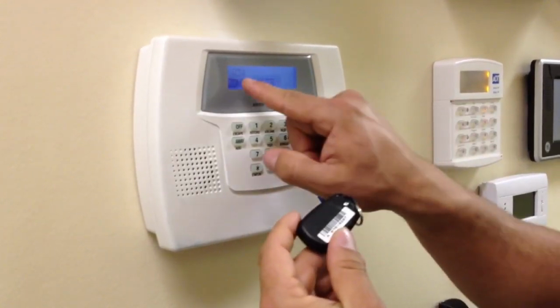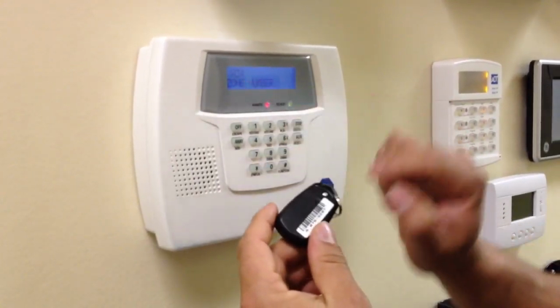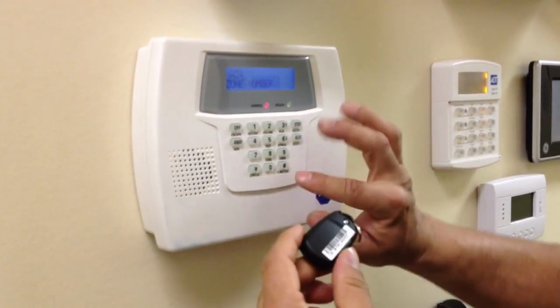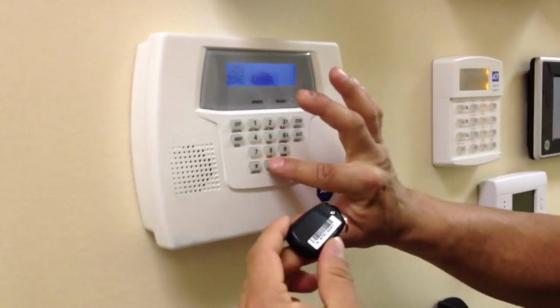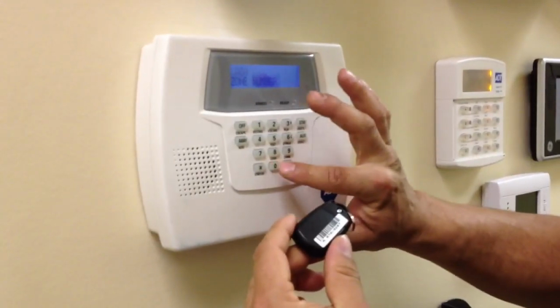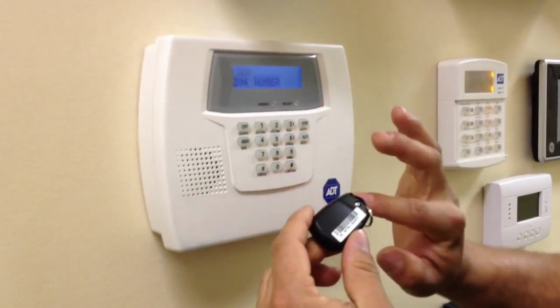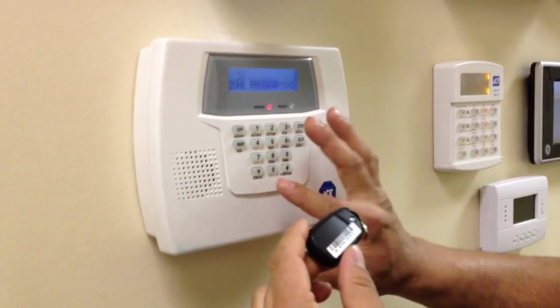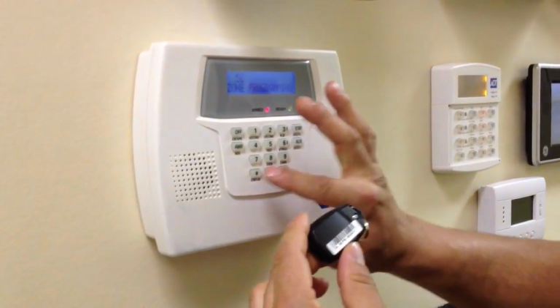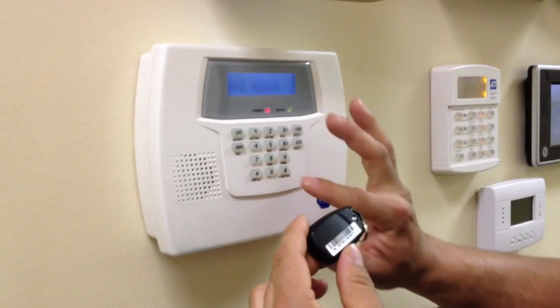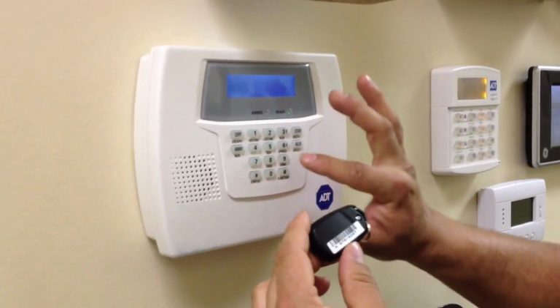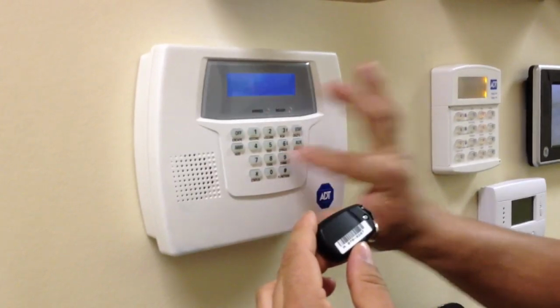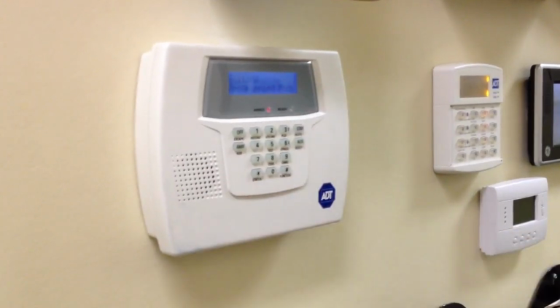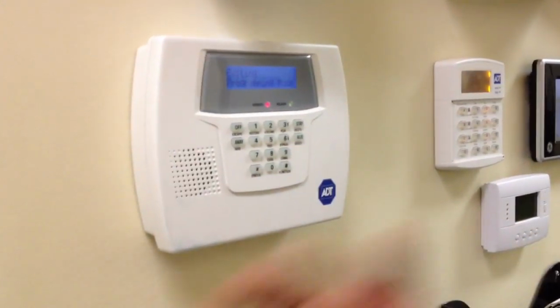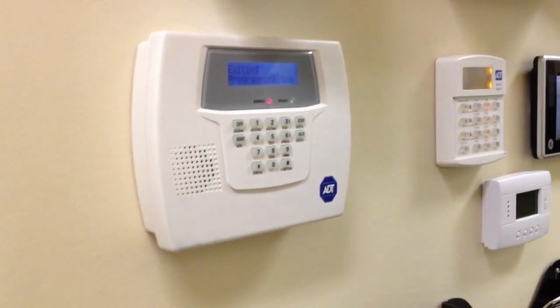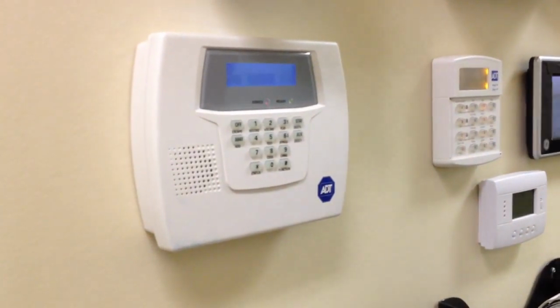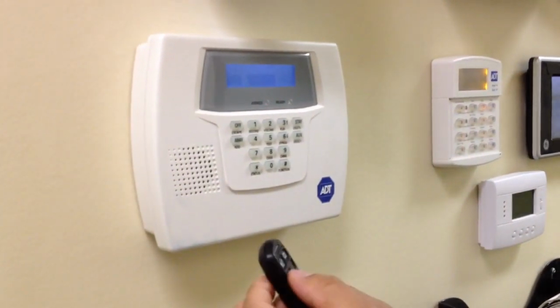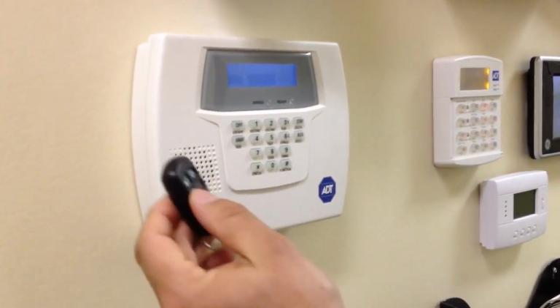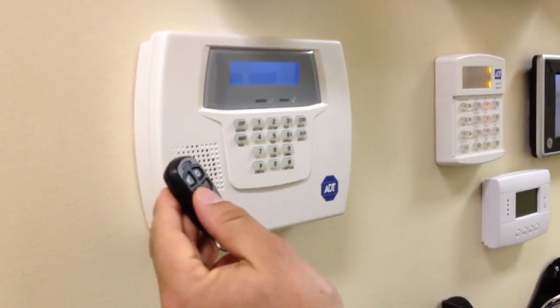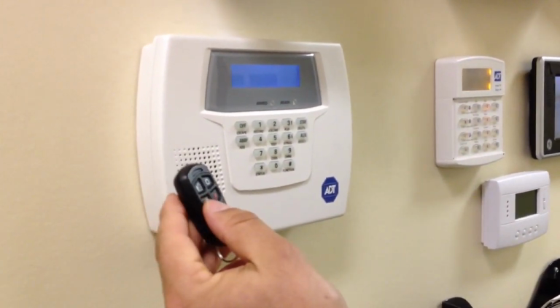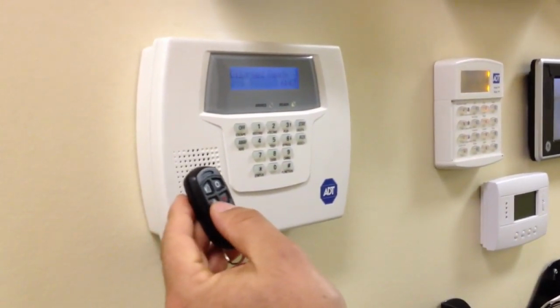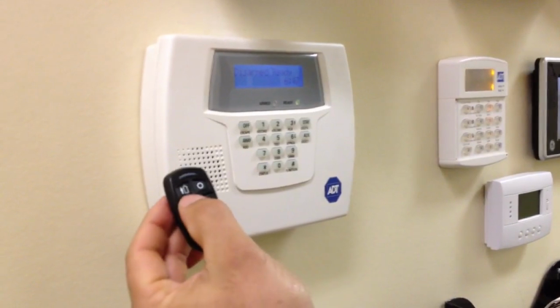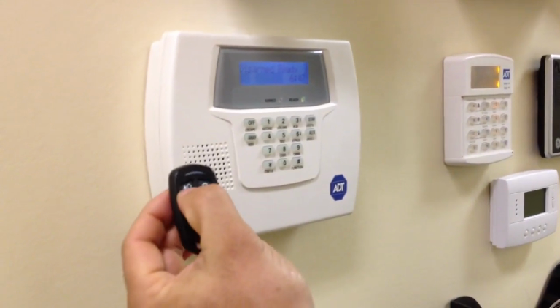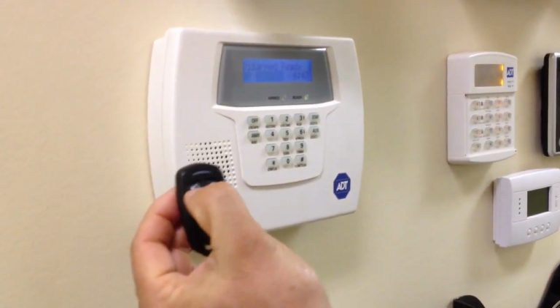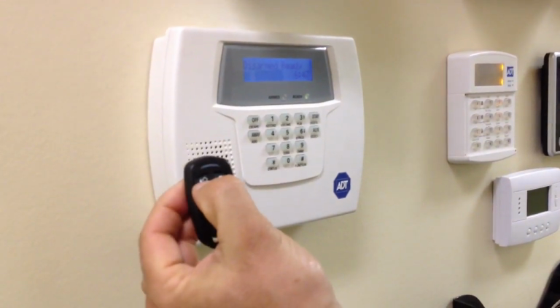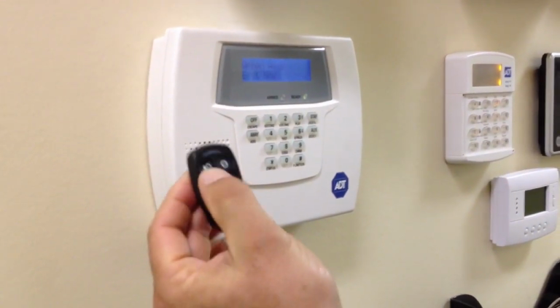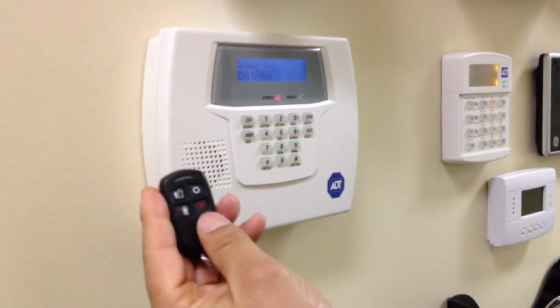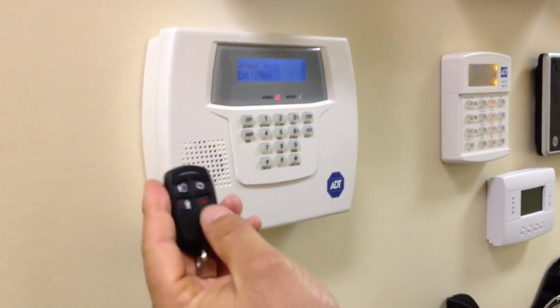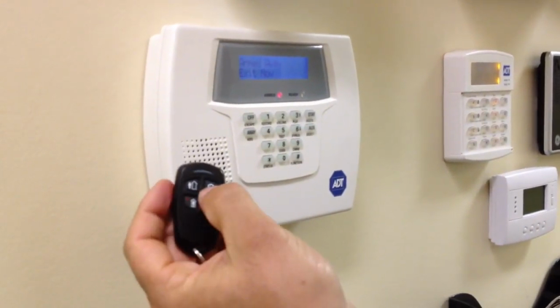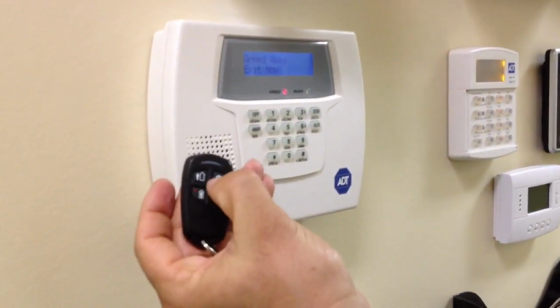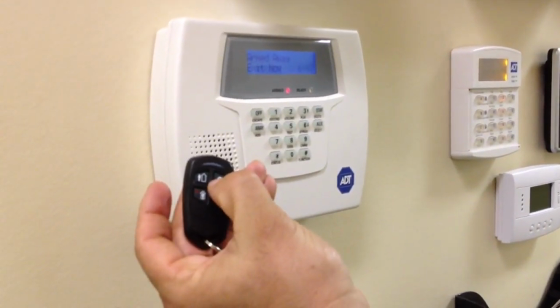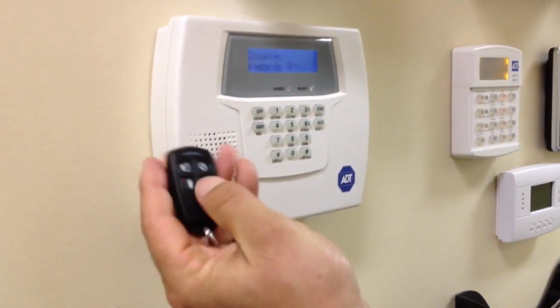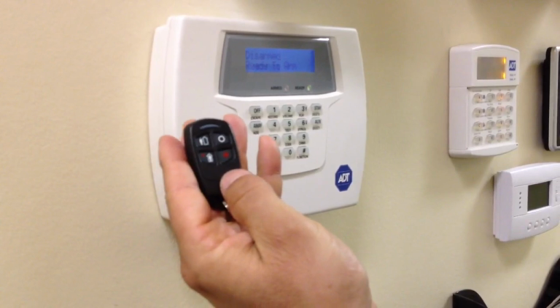You're on zone 34. Enter 0-0, star, then 9-9 — that will get you out of programming. Then, when you go to arm the system, you hold in the away button to arm away.